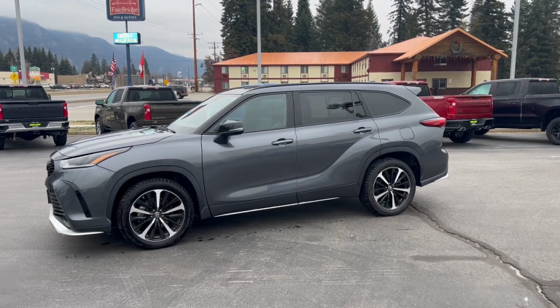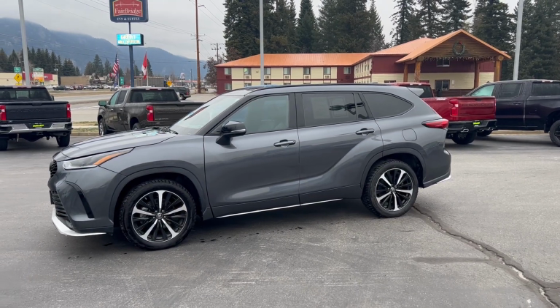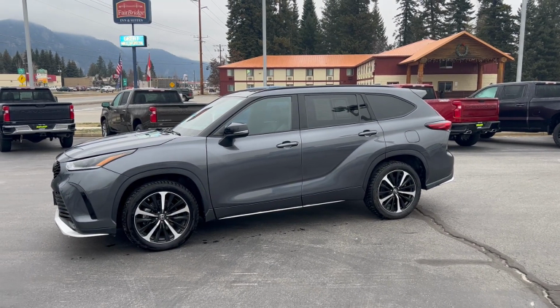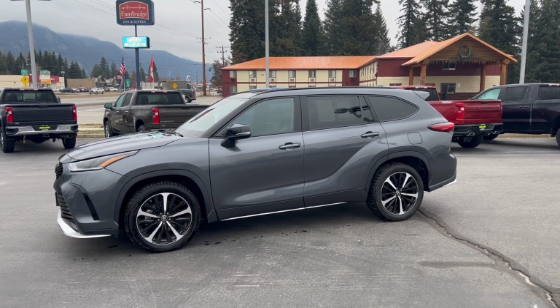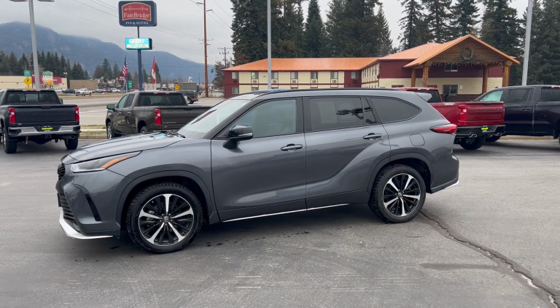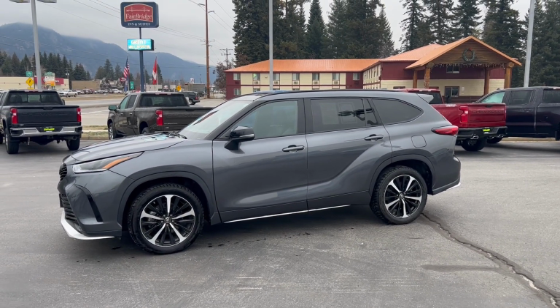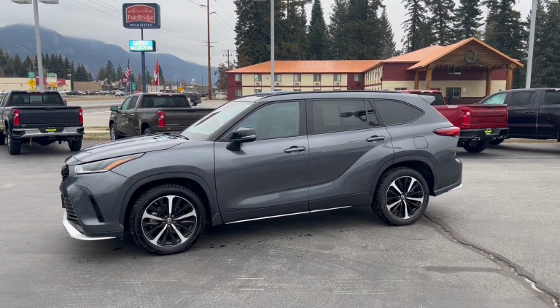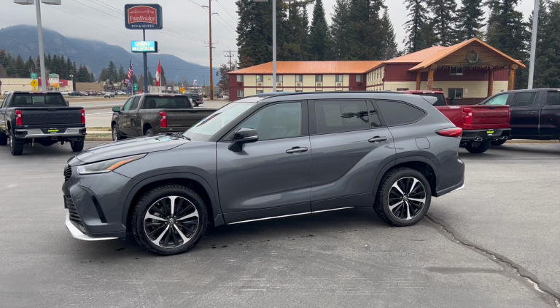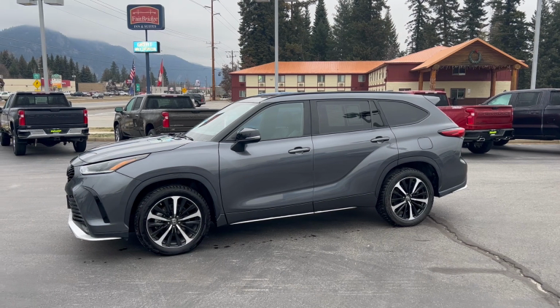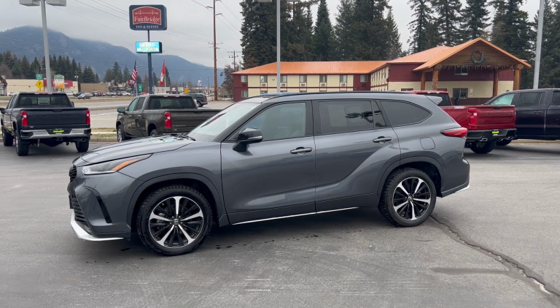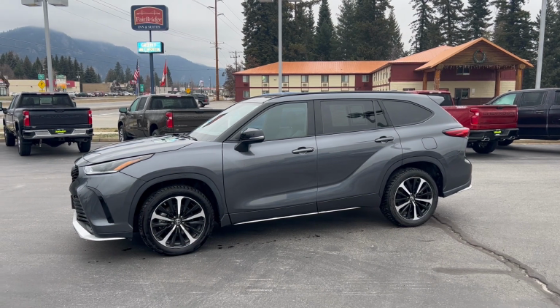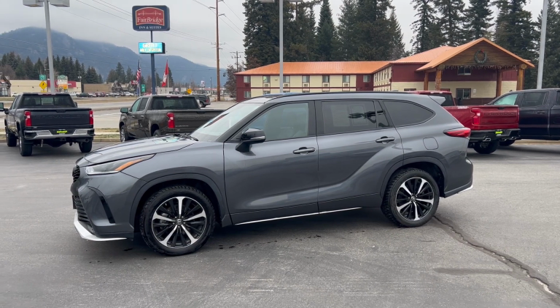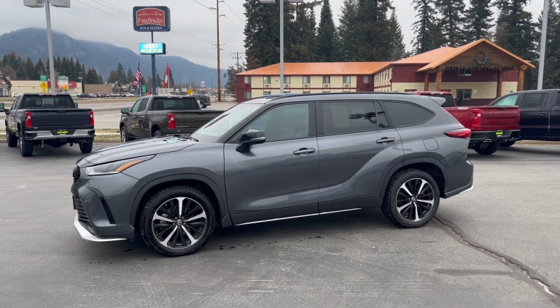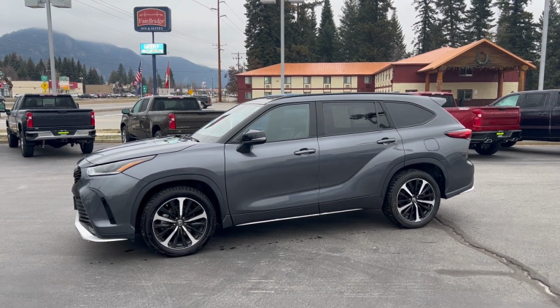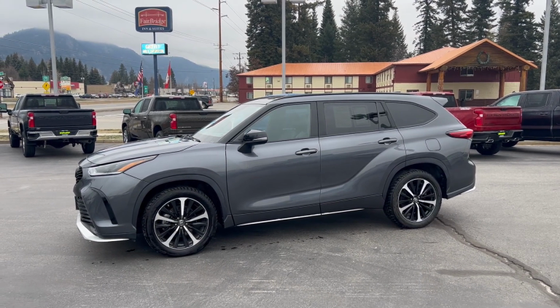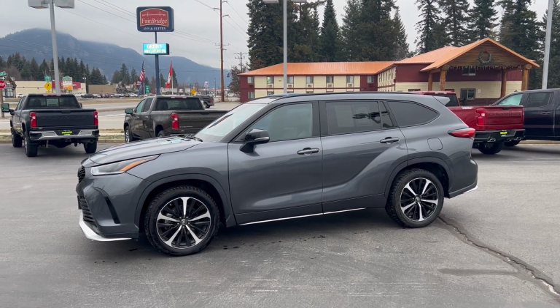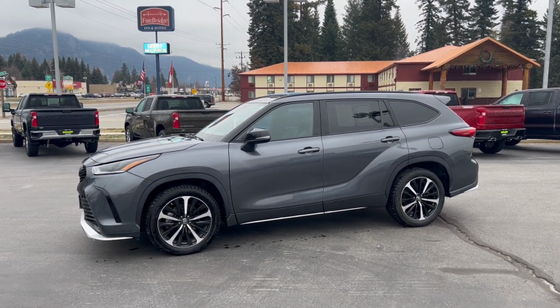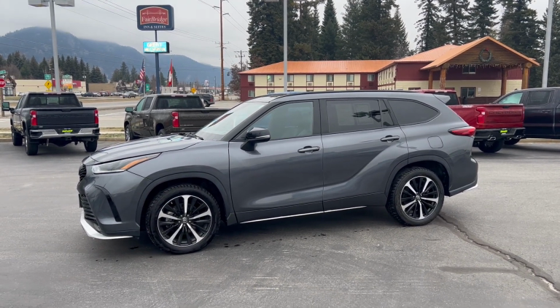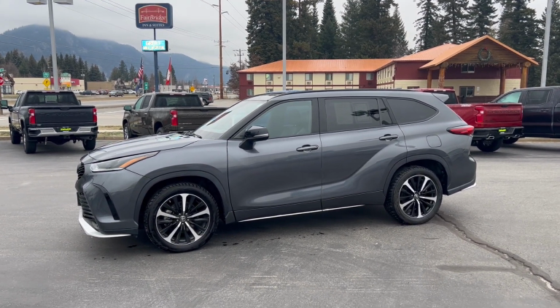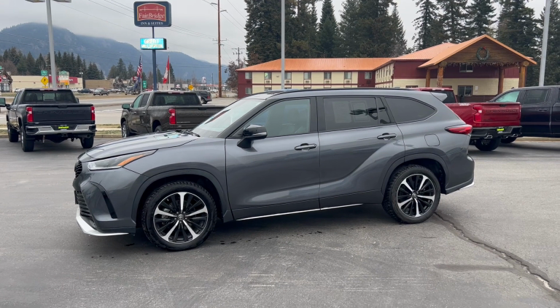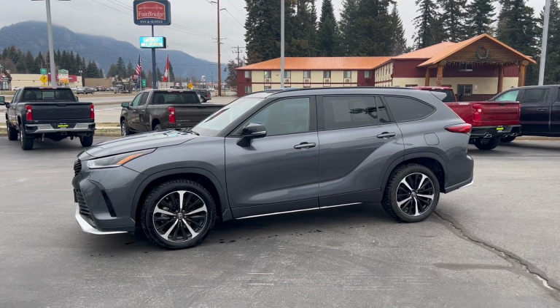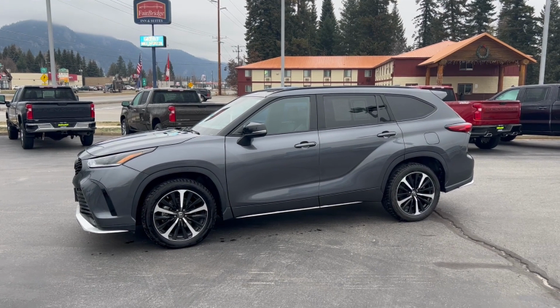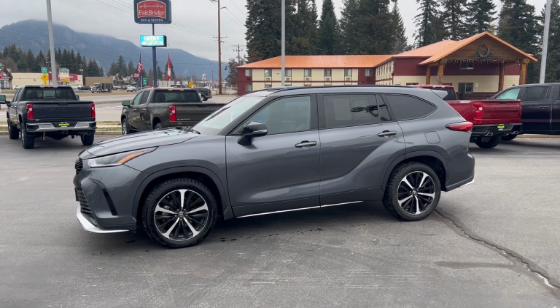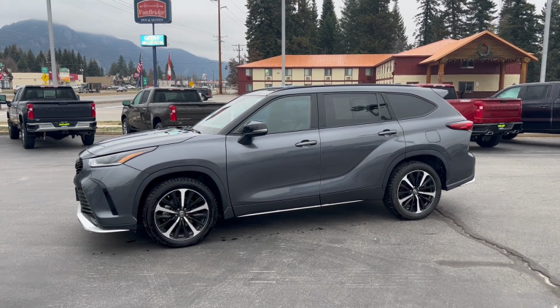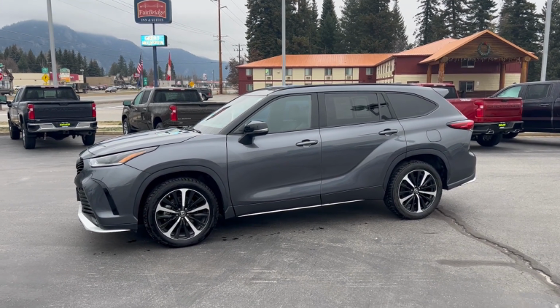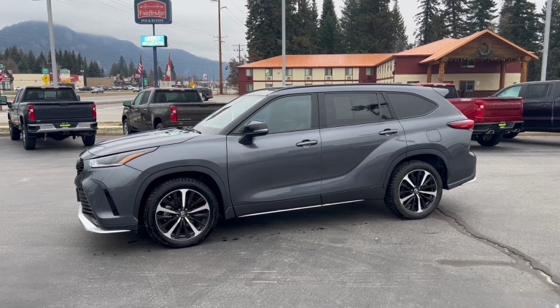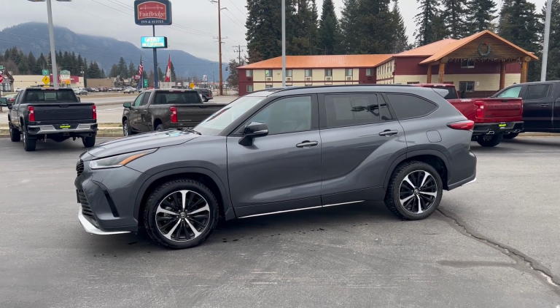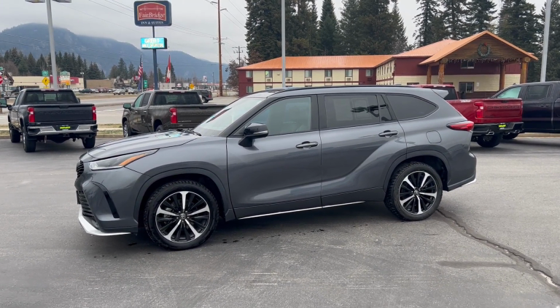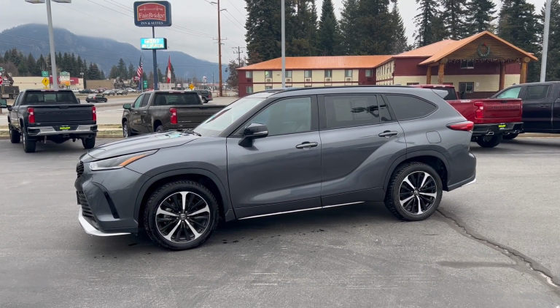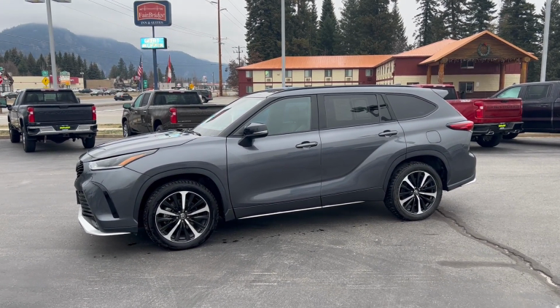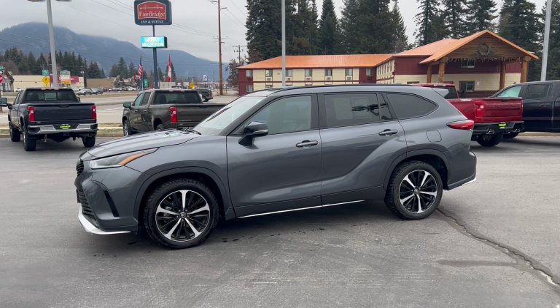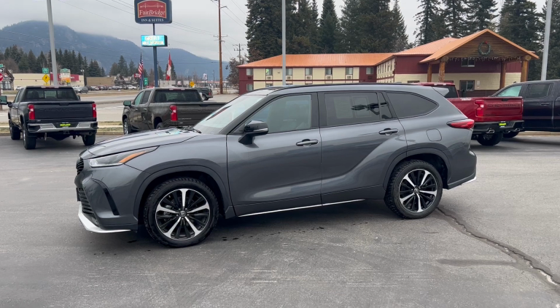Hi, this is Aaron for Taylor & Sons Chevrolet. I'm going to be doing a walk-around video here of our 2021 Toyota Highlander. I'm going to start by just pointing out any of the blemishes or any of the things that I would want to know about if I was coming over here to take a look at this vehicle.